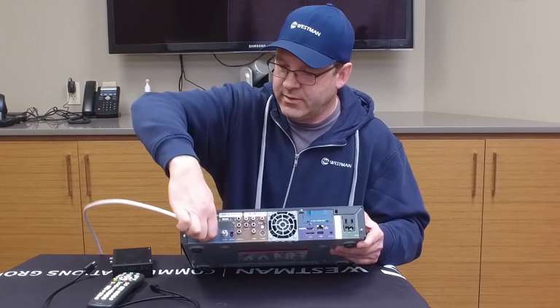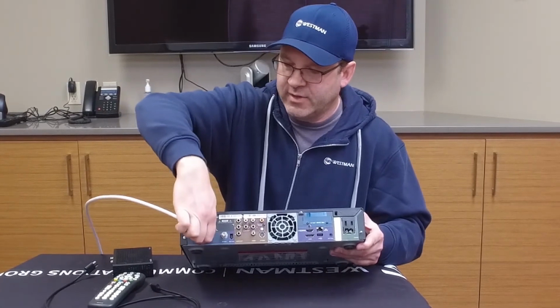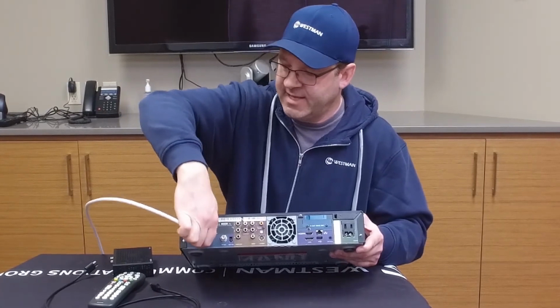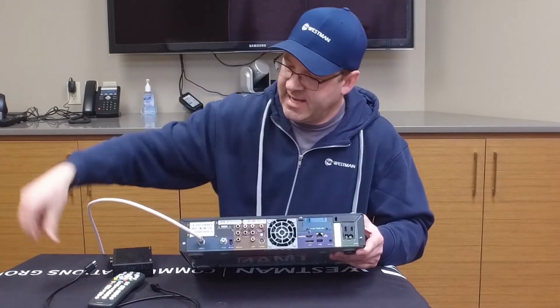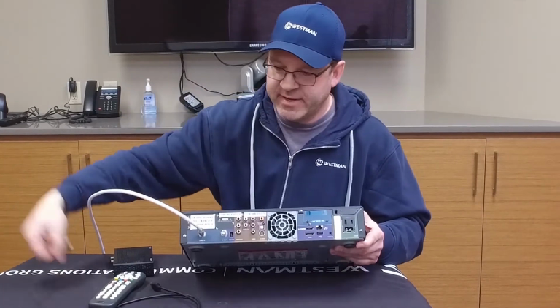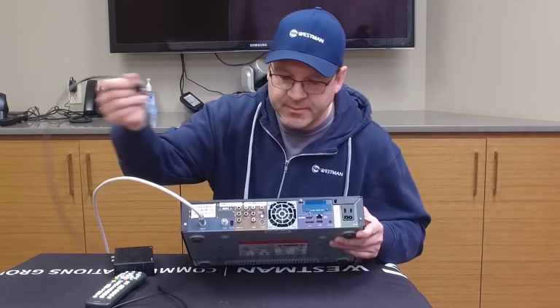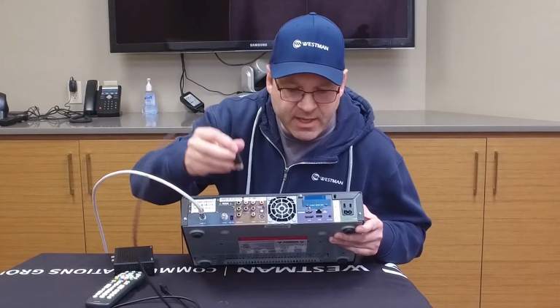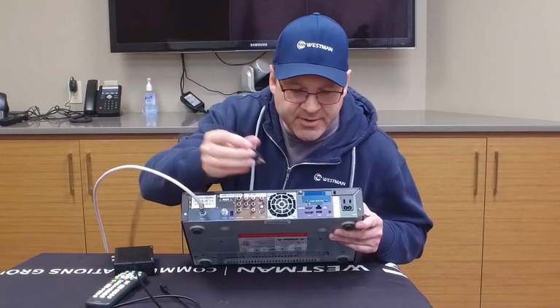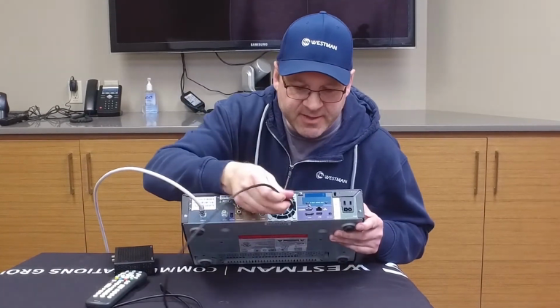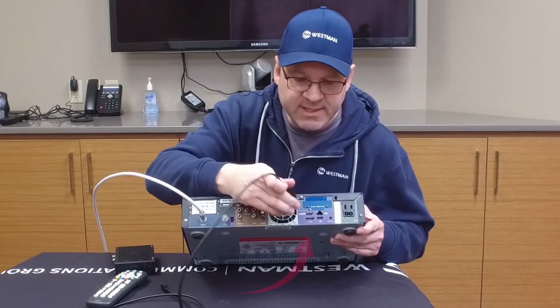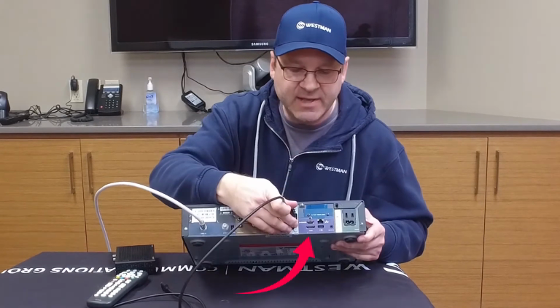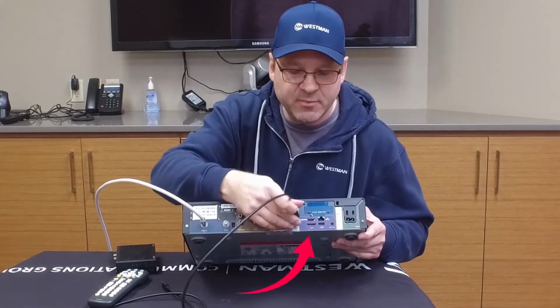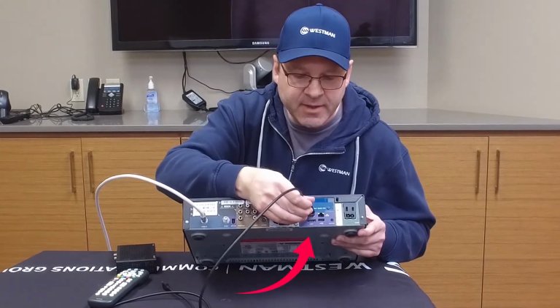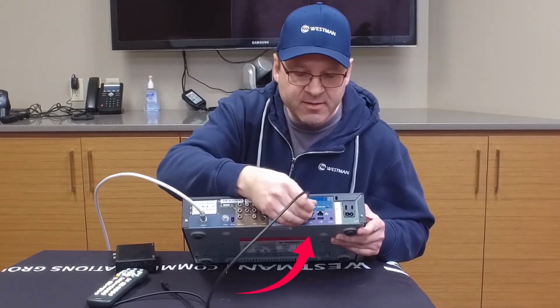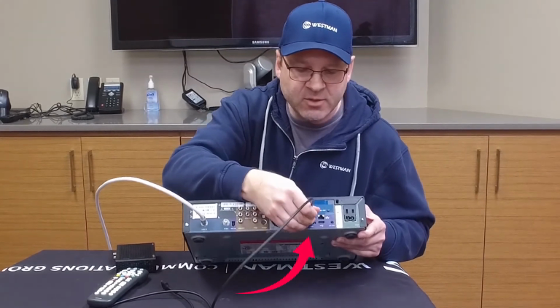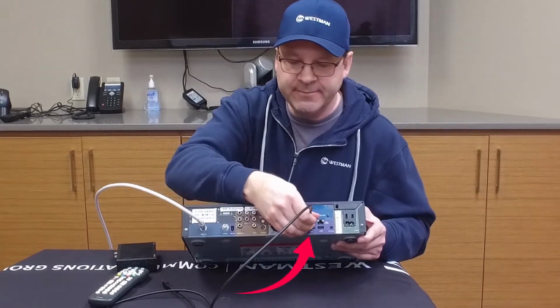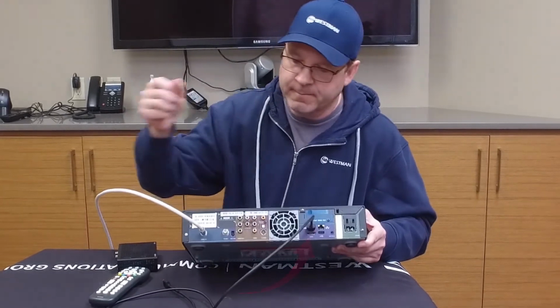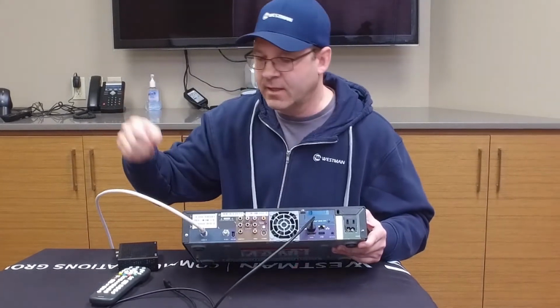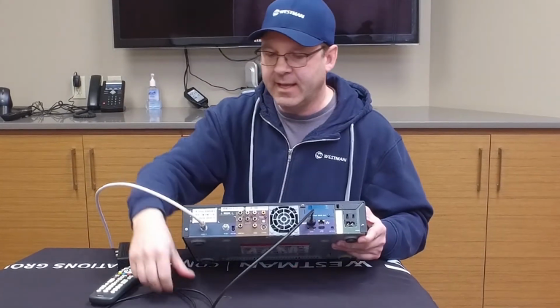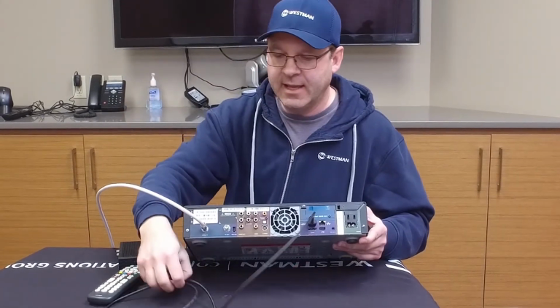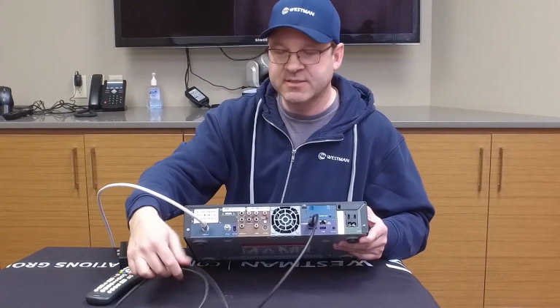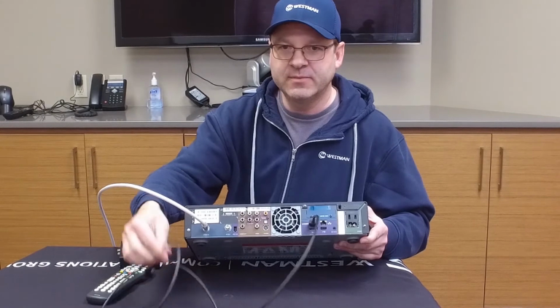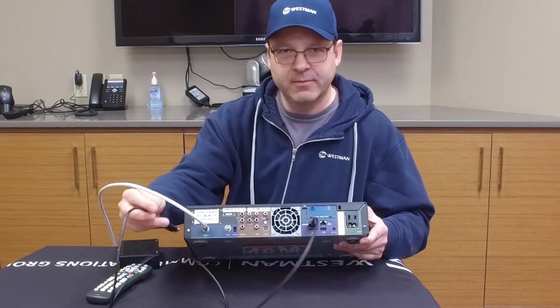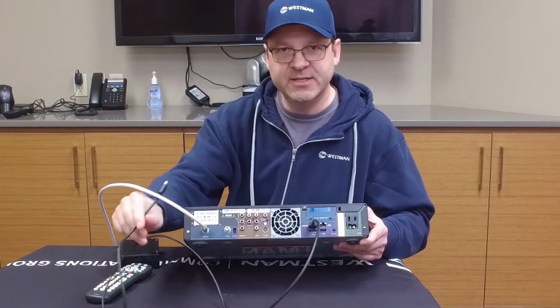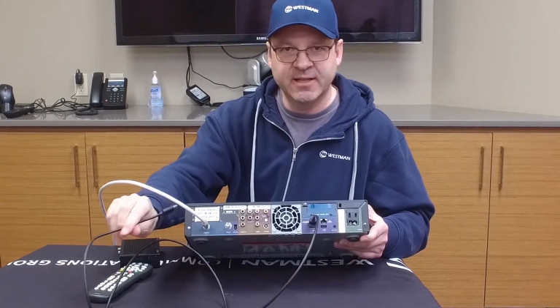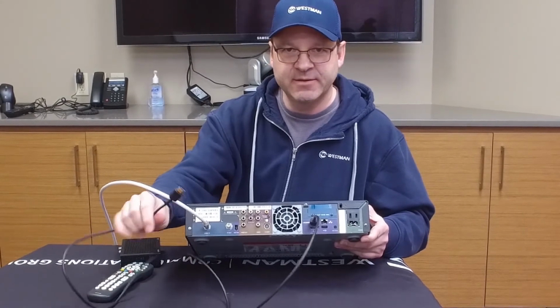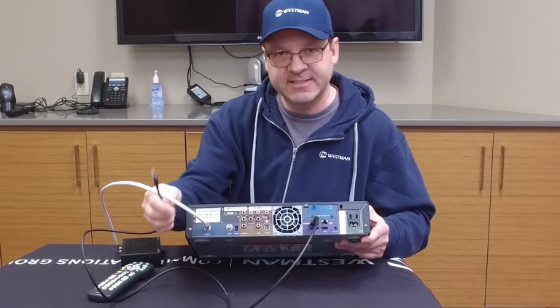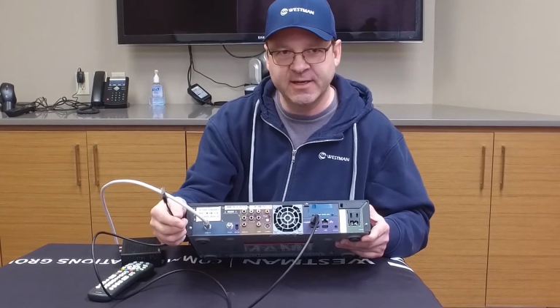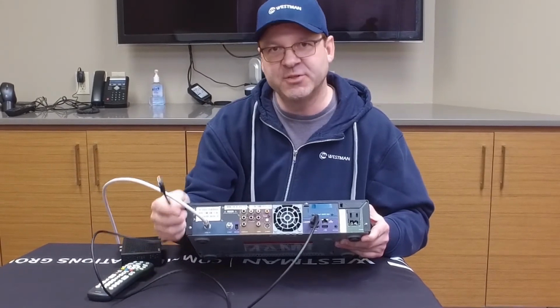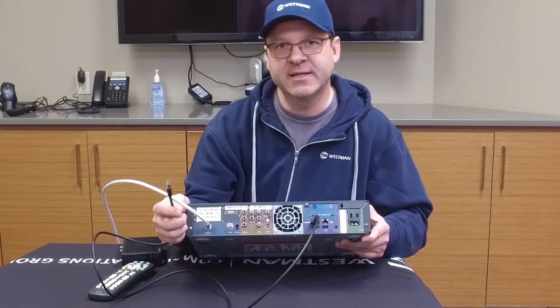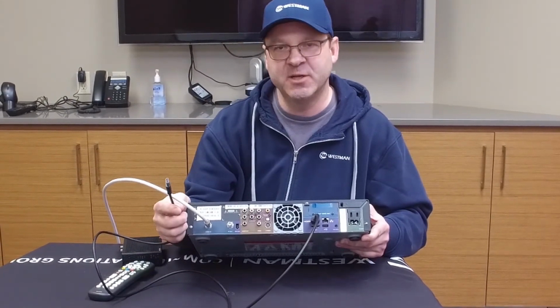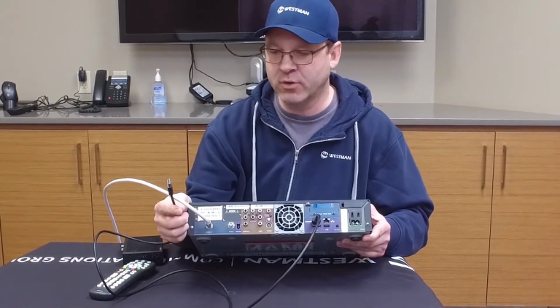You are going to take the HDMI cord and find the port — it is labeled HDMI. Plug the cord in and also plug it into your television, setting your television to the correct HDMI port.